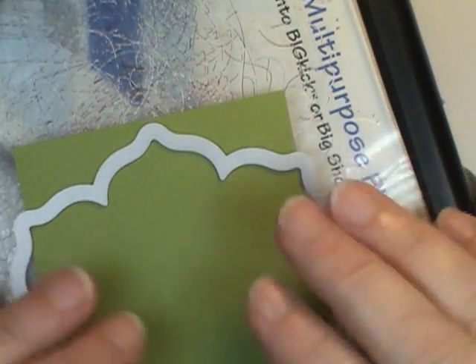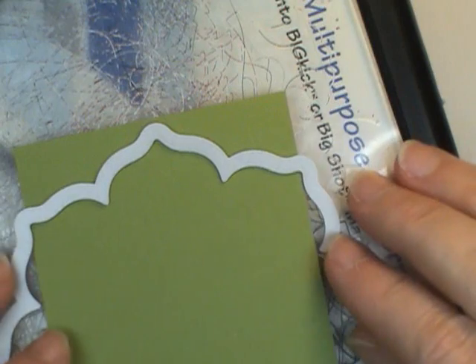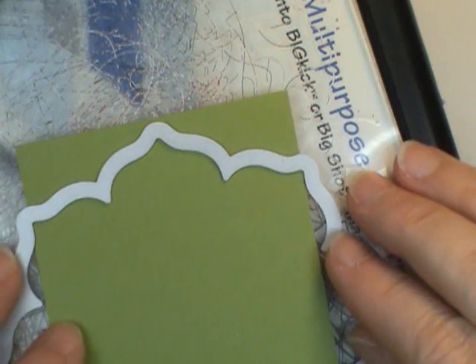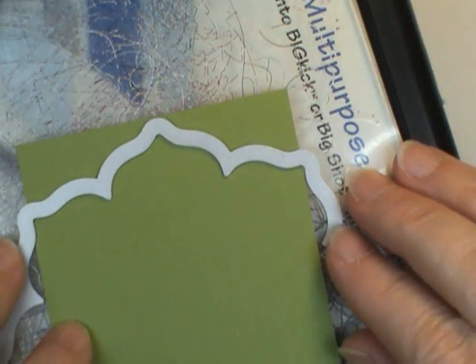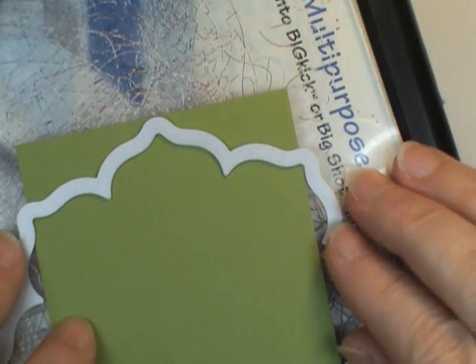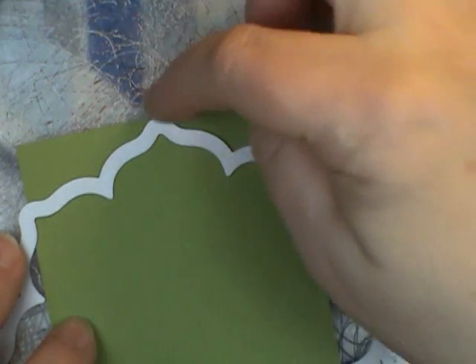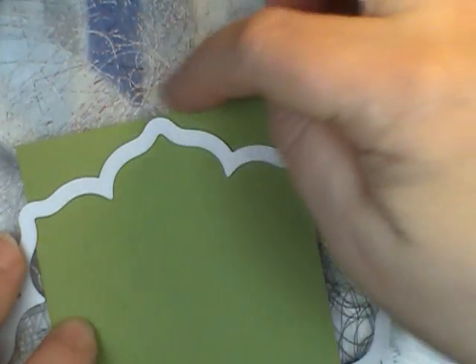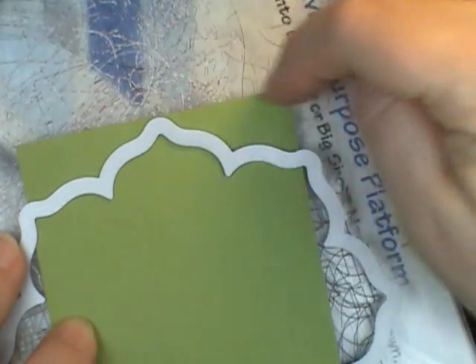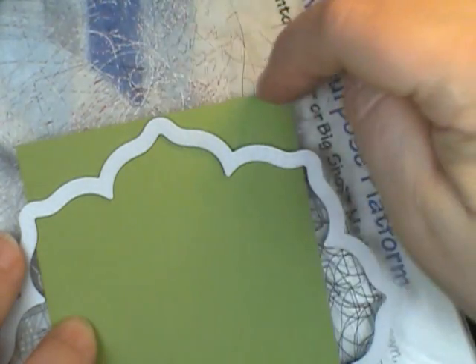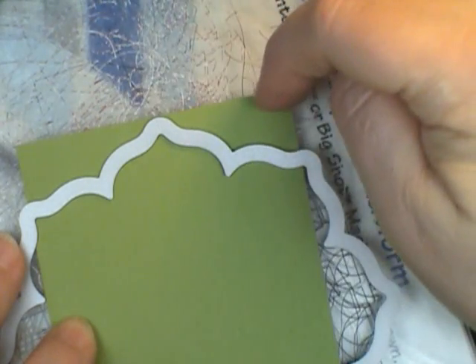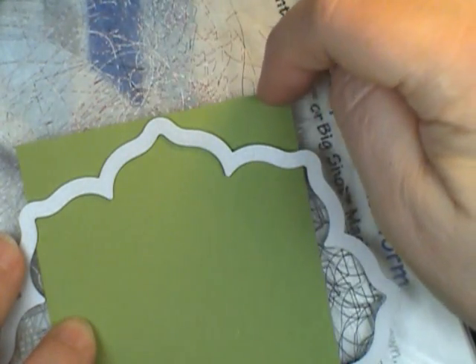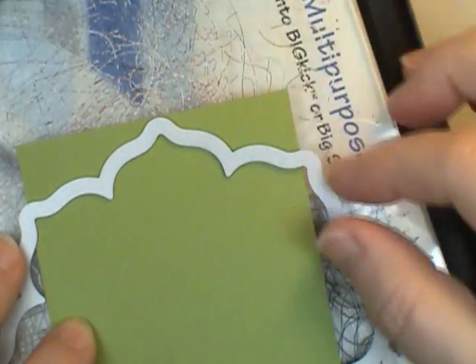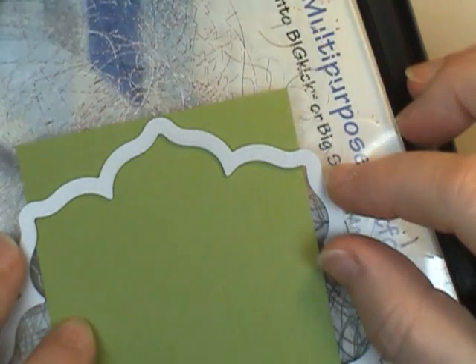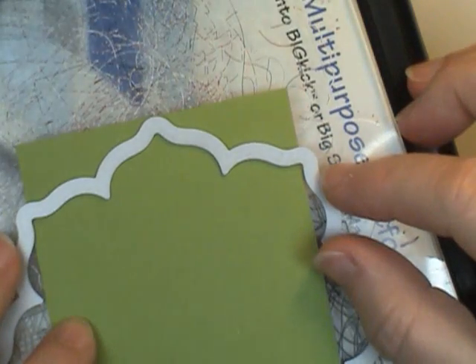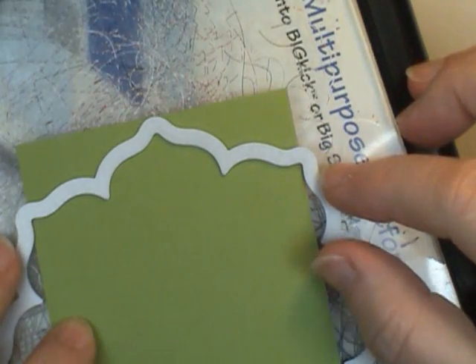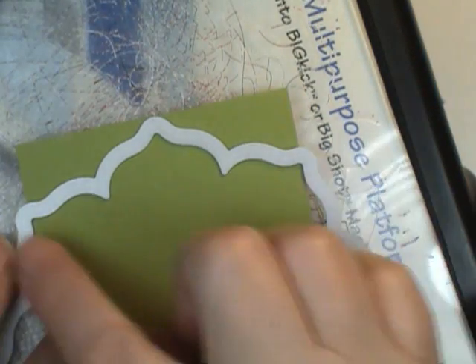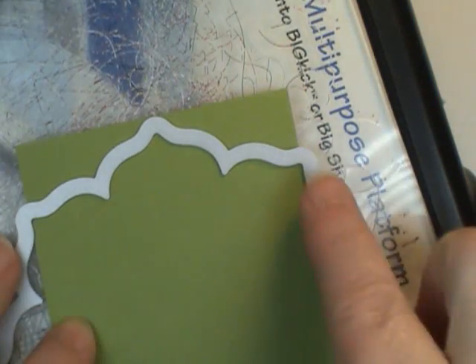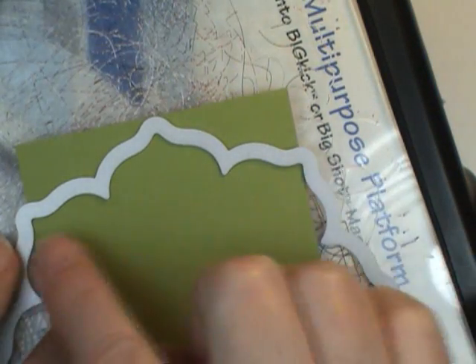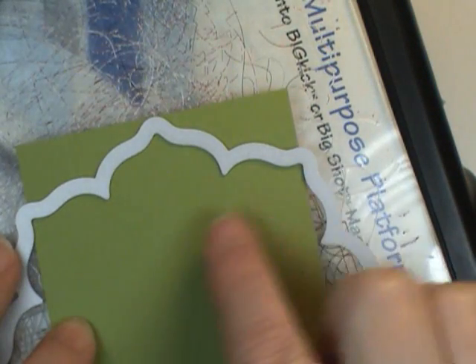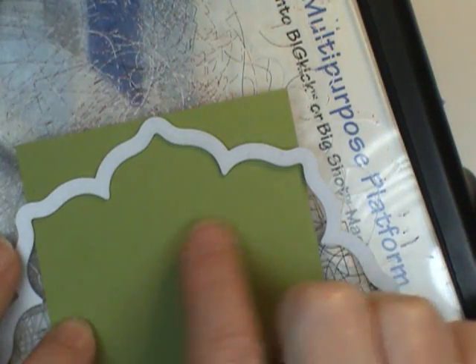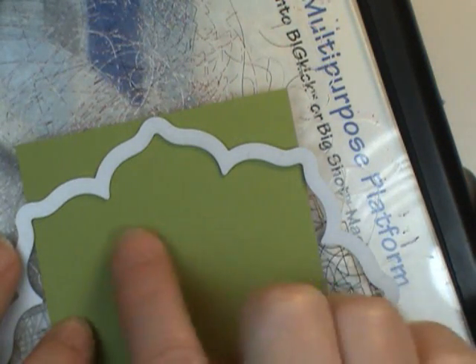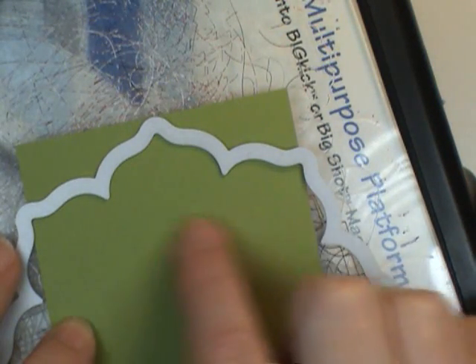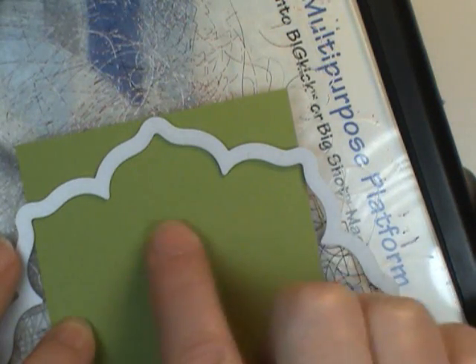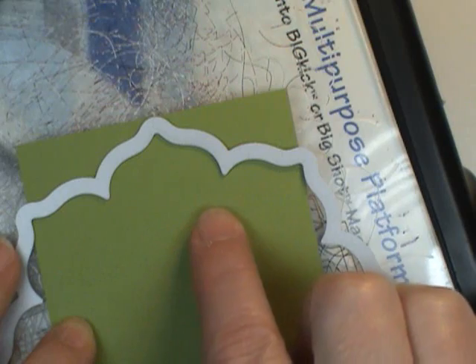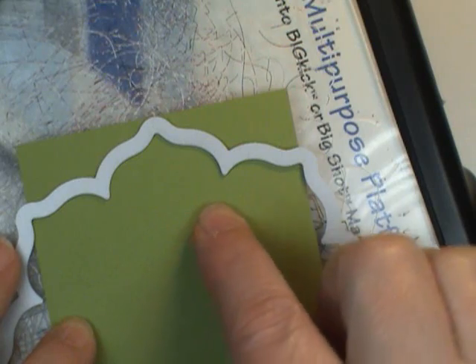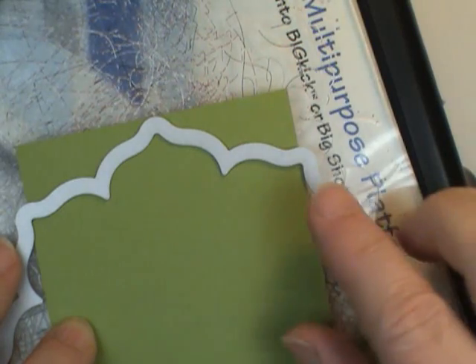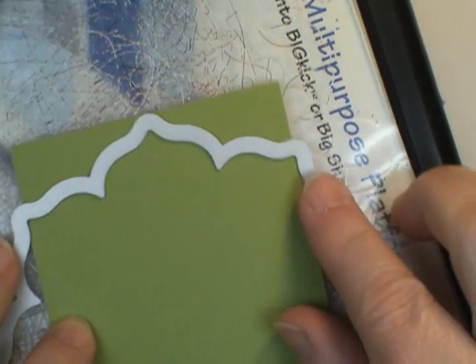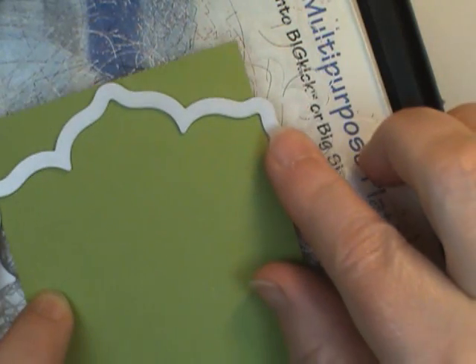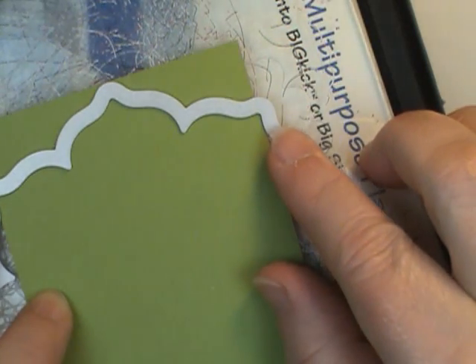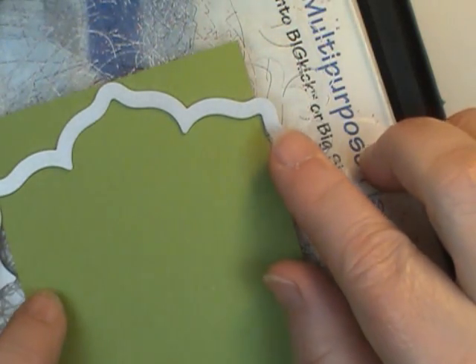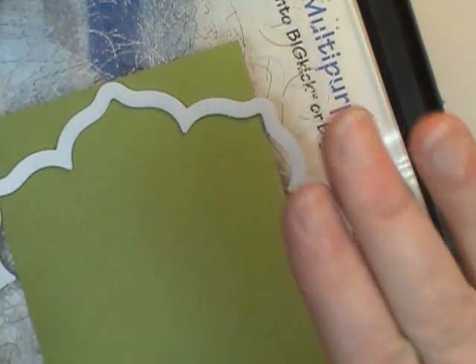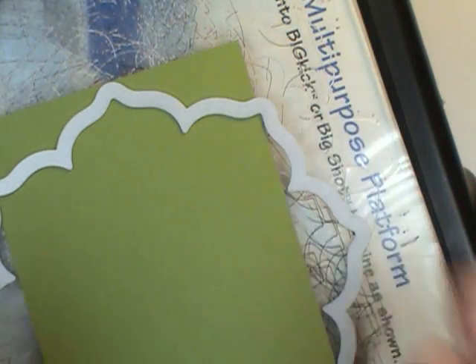Here's how I'm positioning it. I'm going to put this all the way to the top so this edge matches the top edge of the cardstock. And then I just want to center these two side to side with the cardstock. So that looks good — let that rest there.